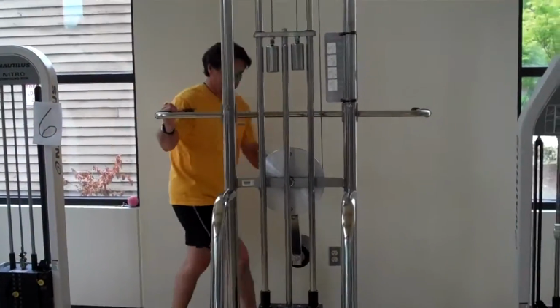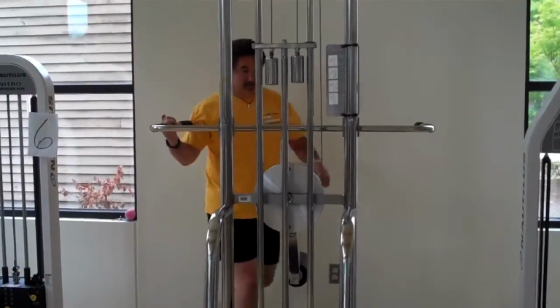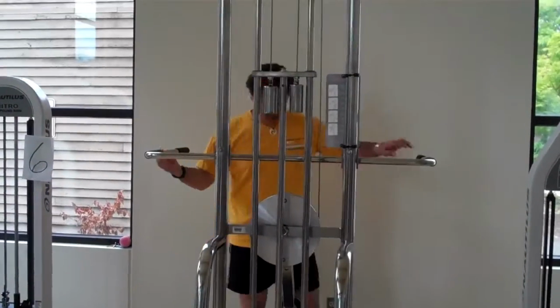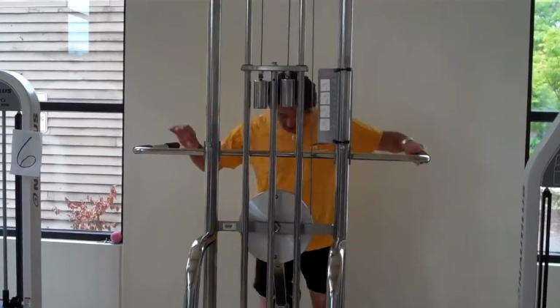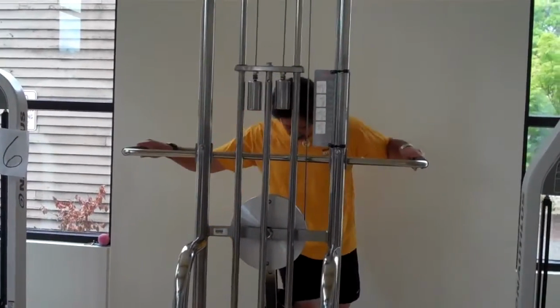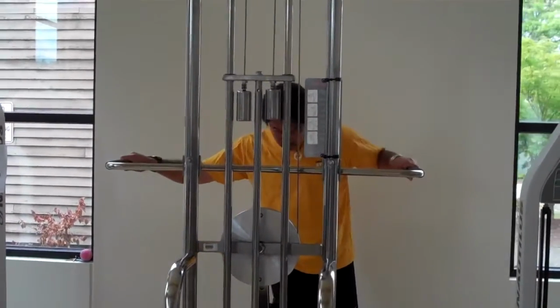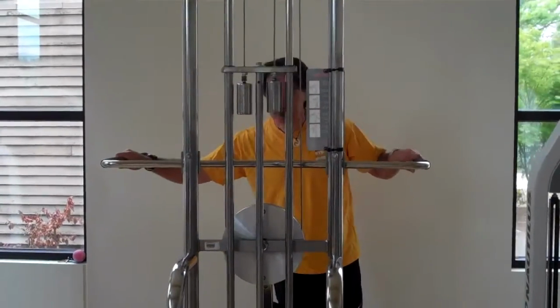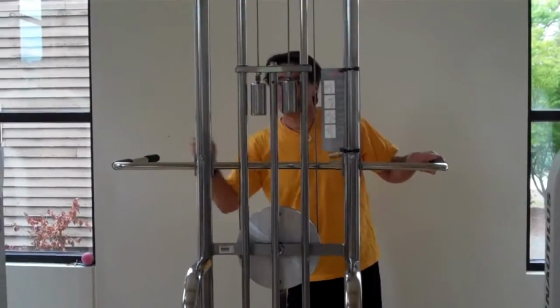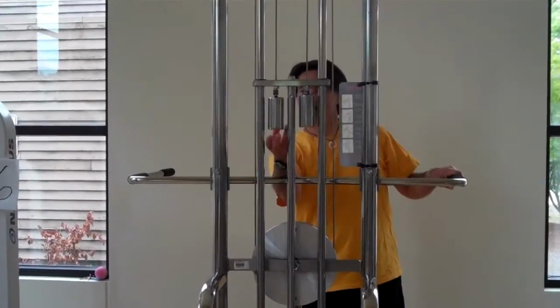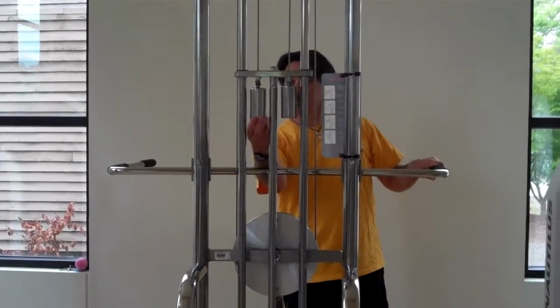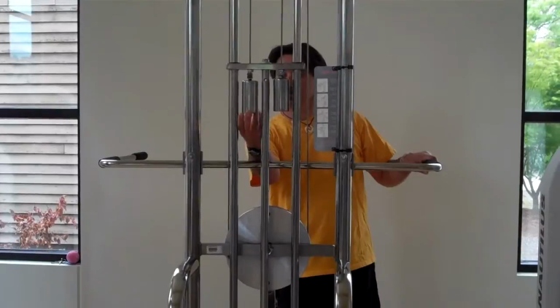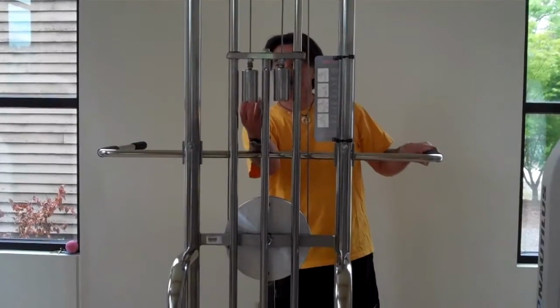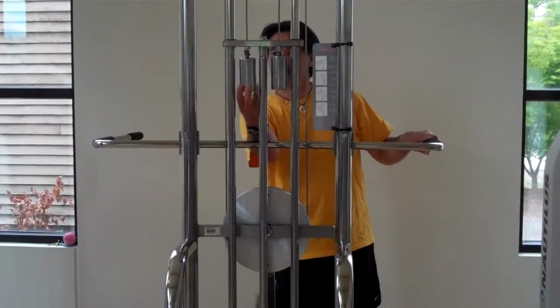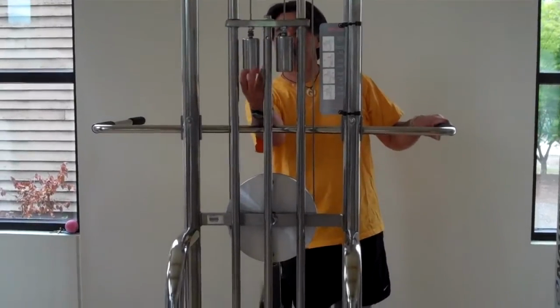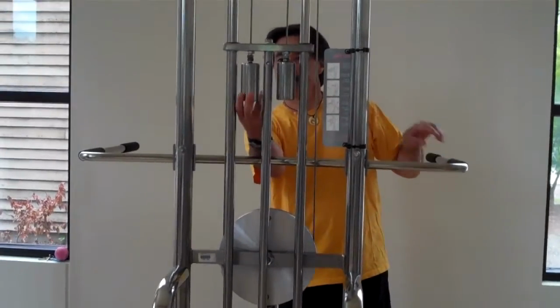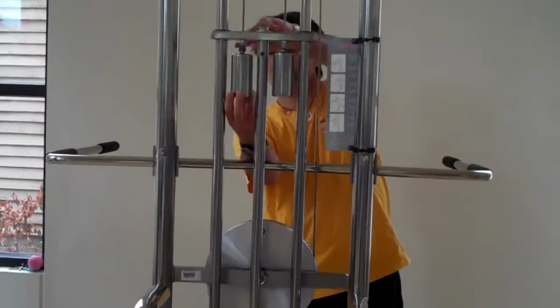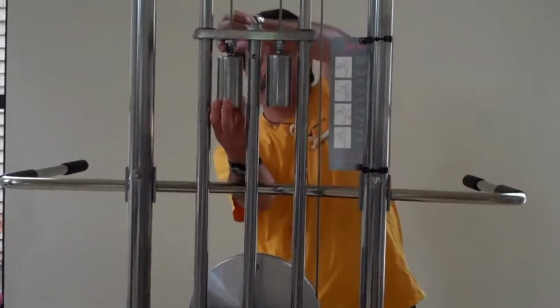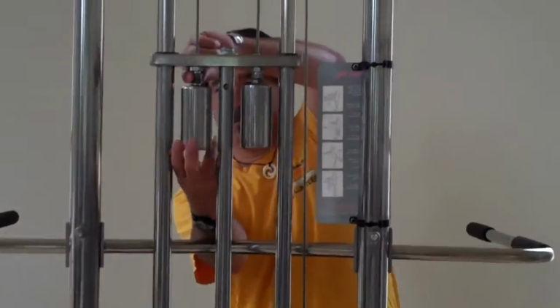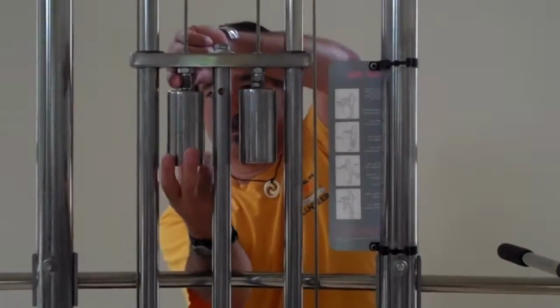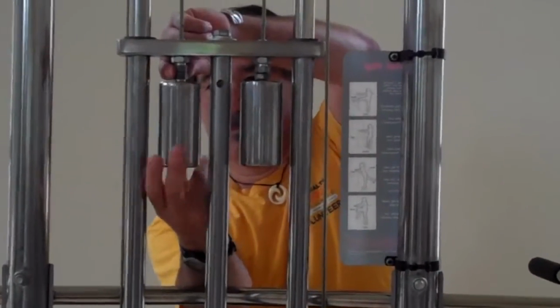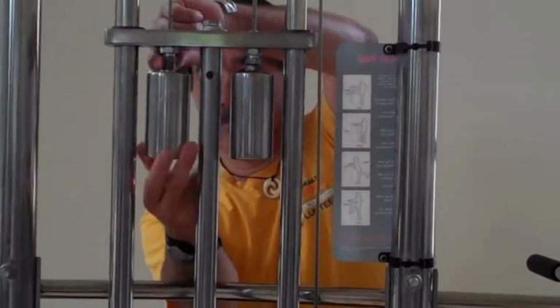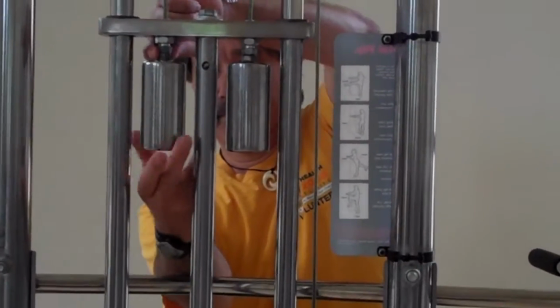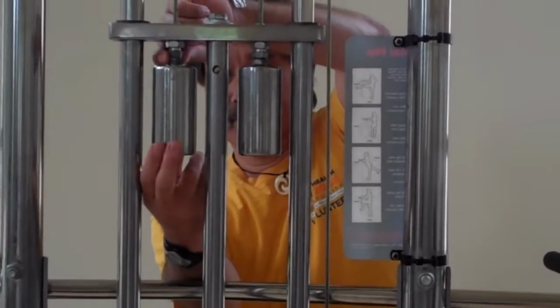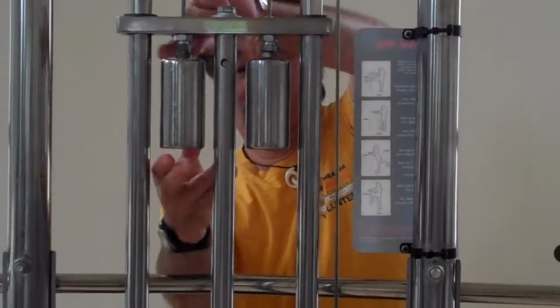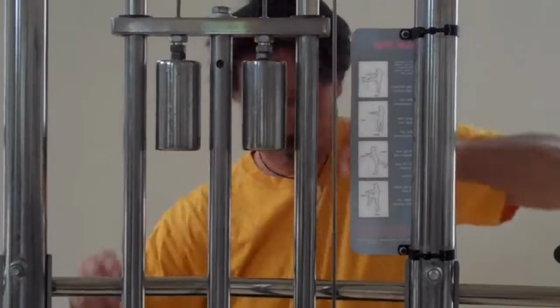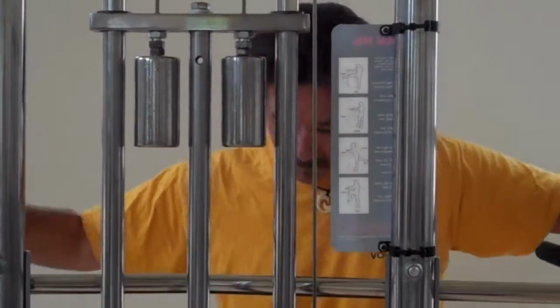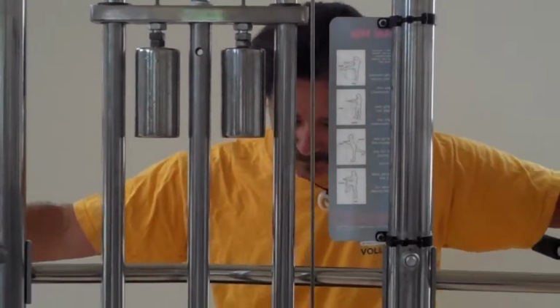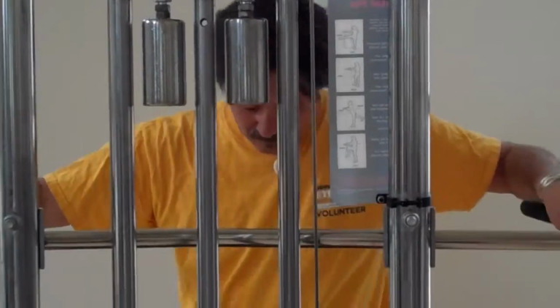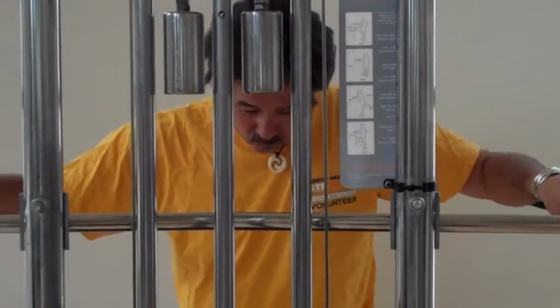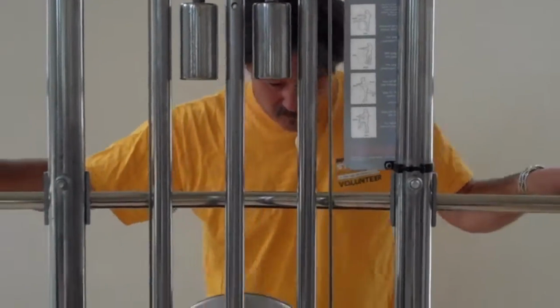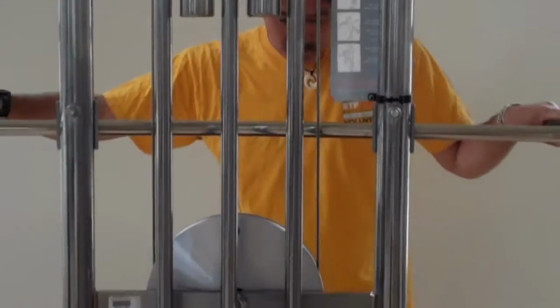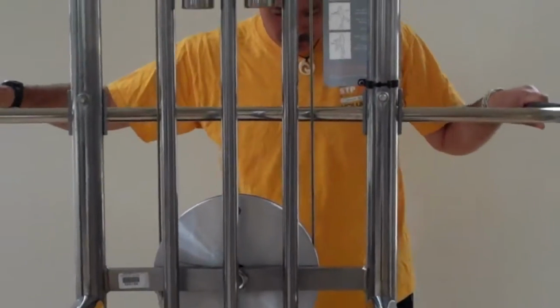On this particular machine, the first thing you want to do is check the counterbalance weights. They tend to come unscrewed, so you want to make sure both counterbalance weights are screwed in.